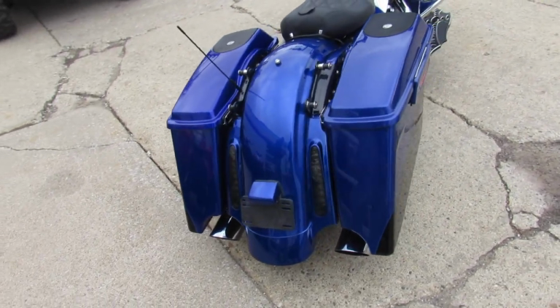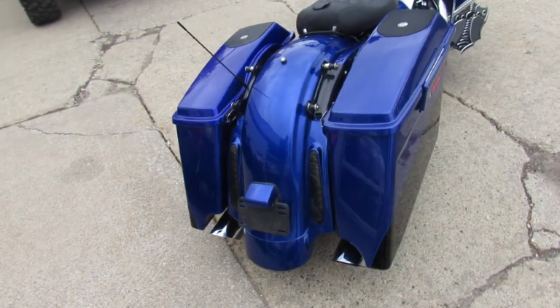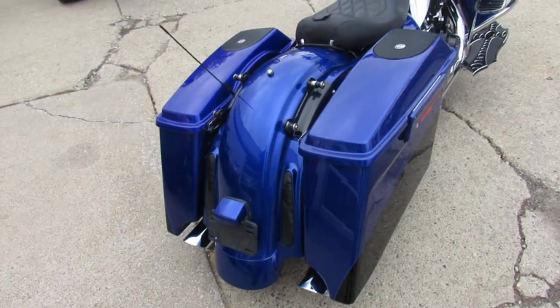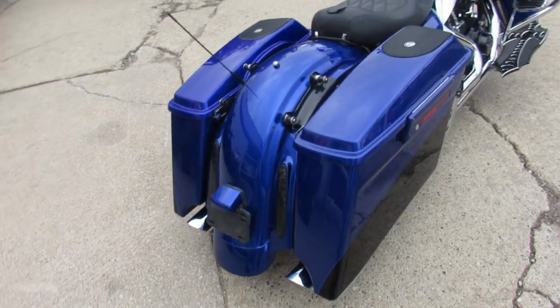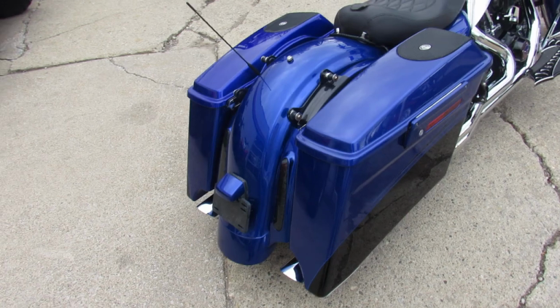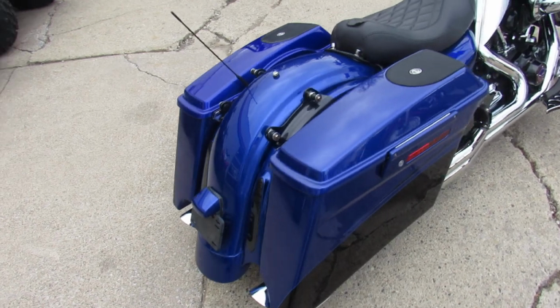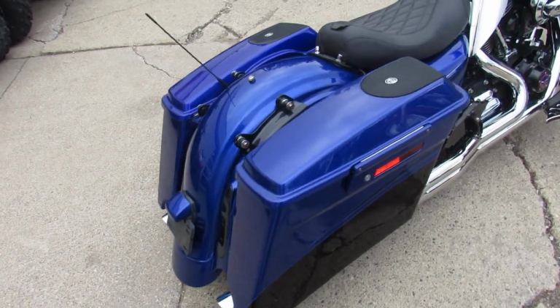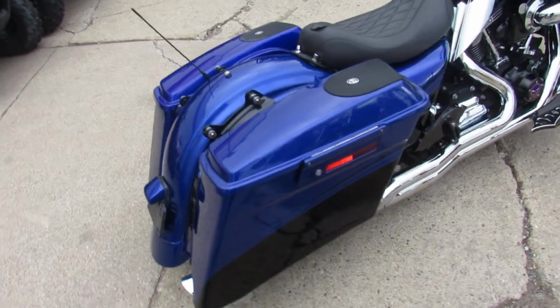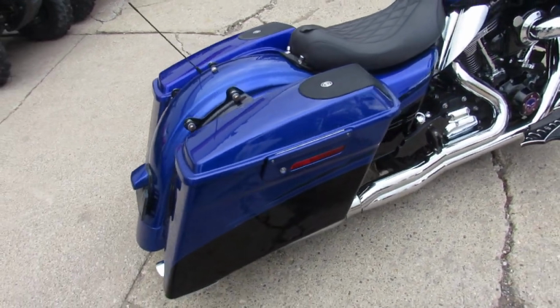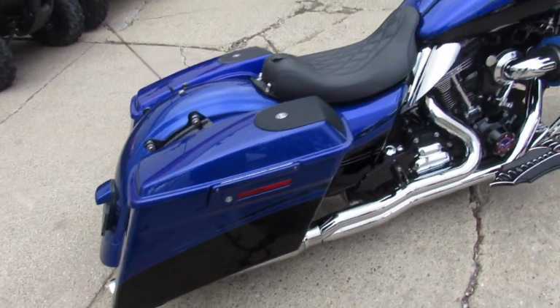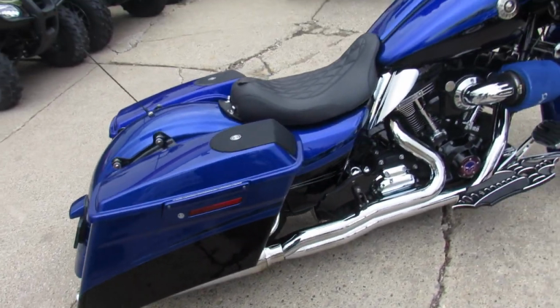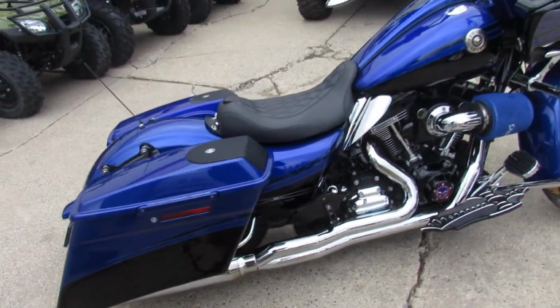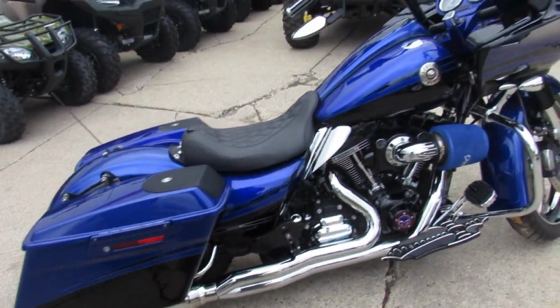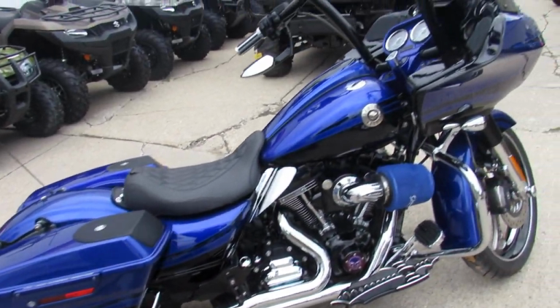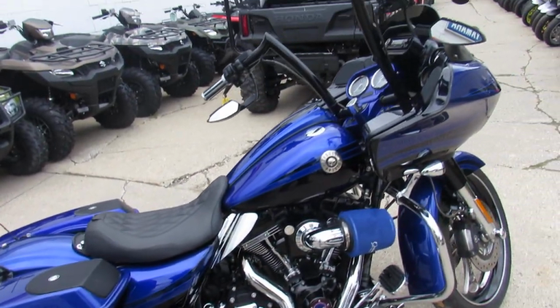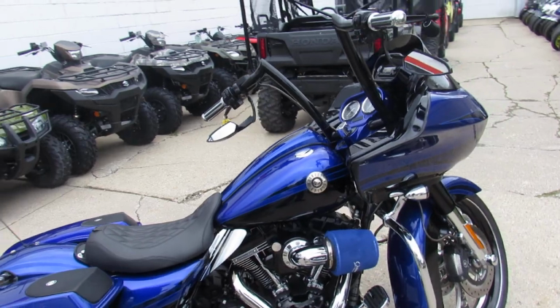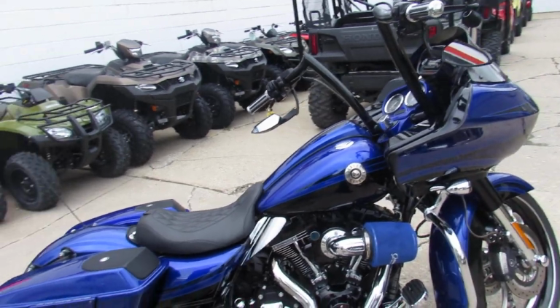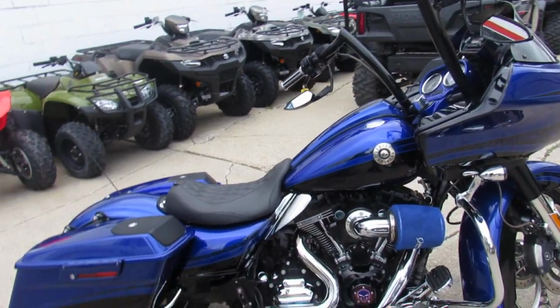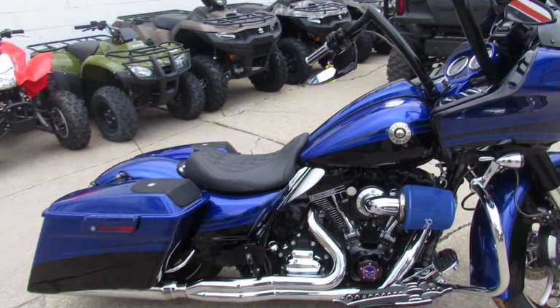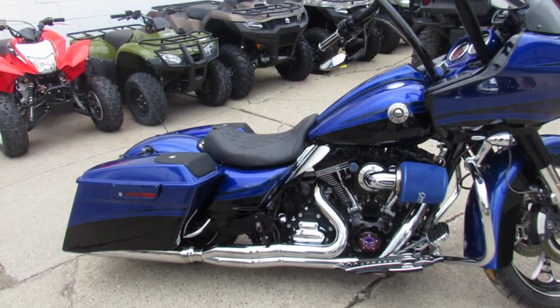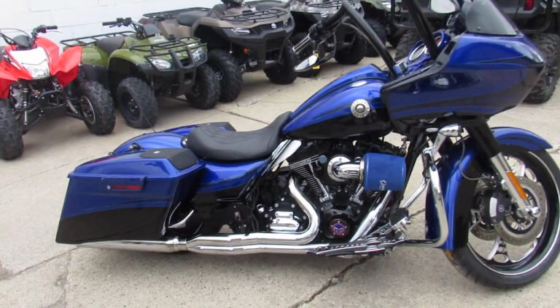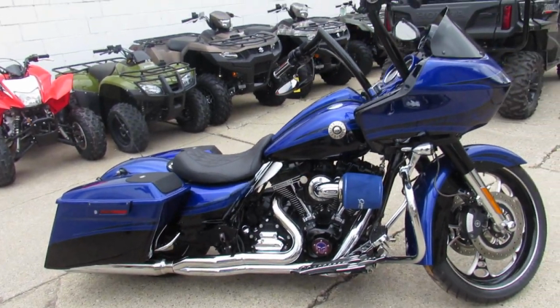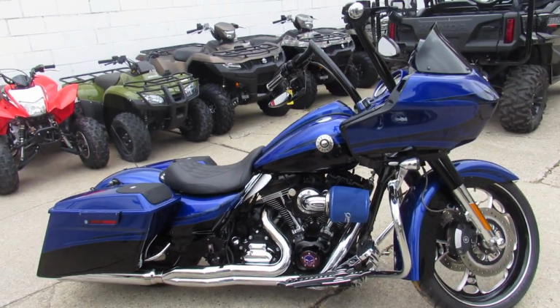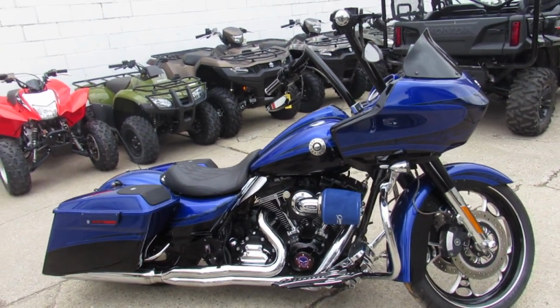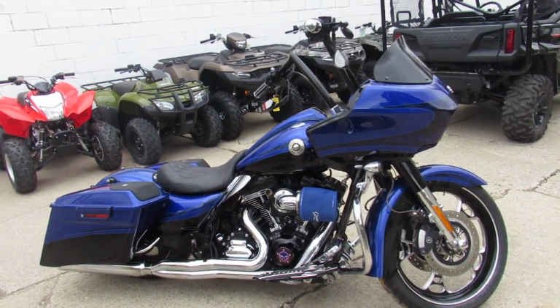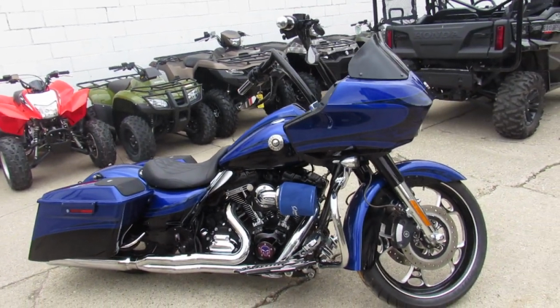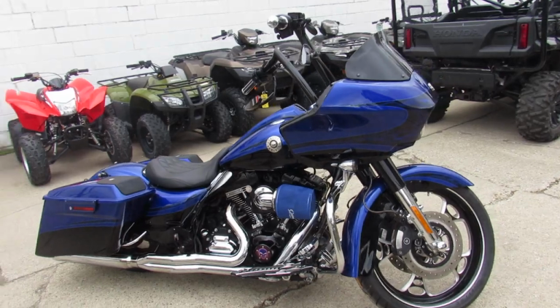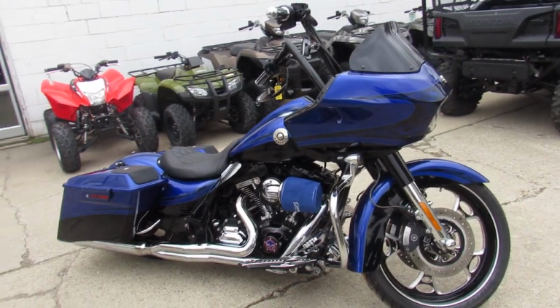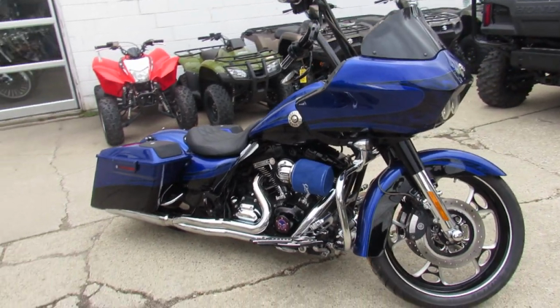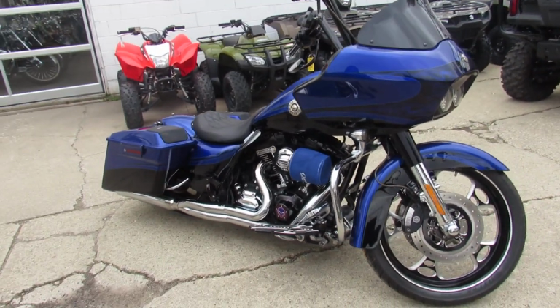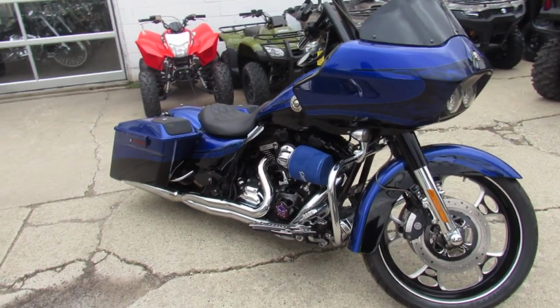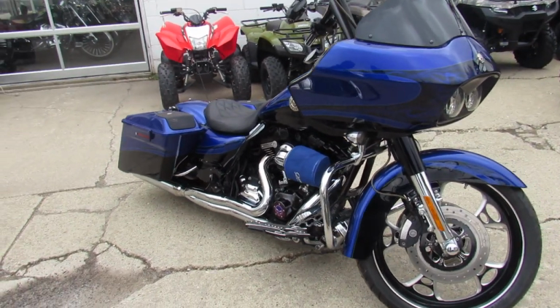This one's a 2012 Harley-Davidson Road Glide Screamin' Eagle CVO — Custom Vehicle Operation. This is the best of the best when it came to Harley. Too many extras to go through, we'd be here for an hour on the video, but I'll hit some of the main ones.